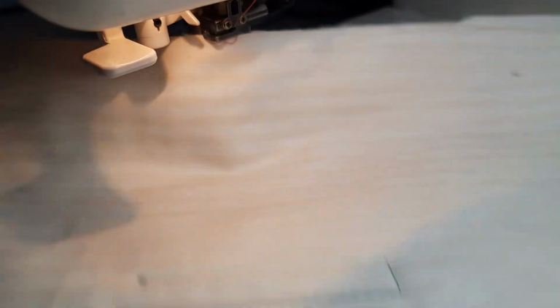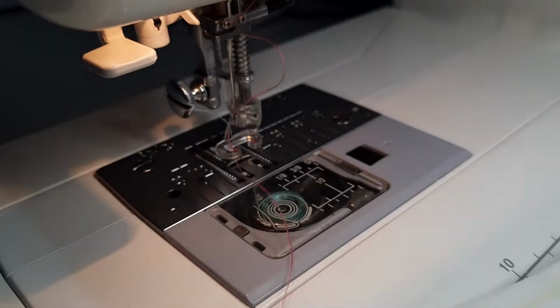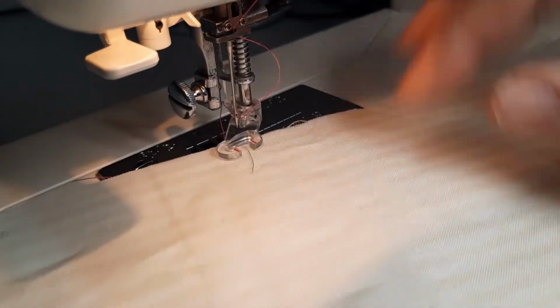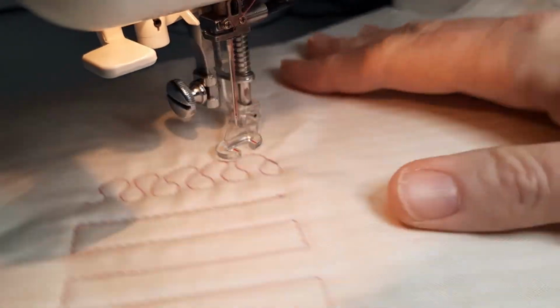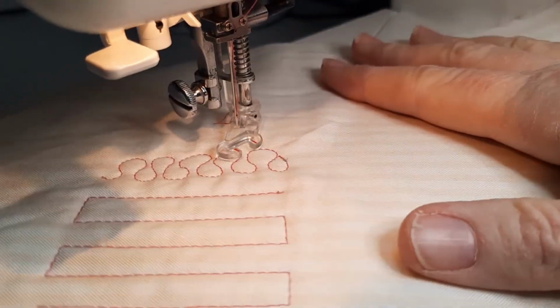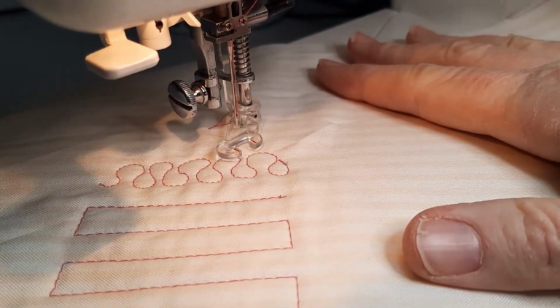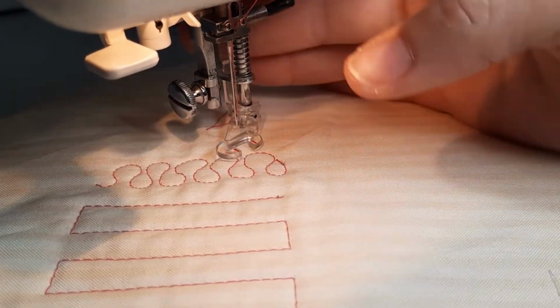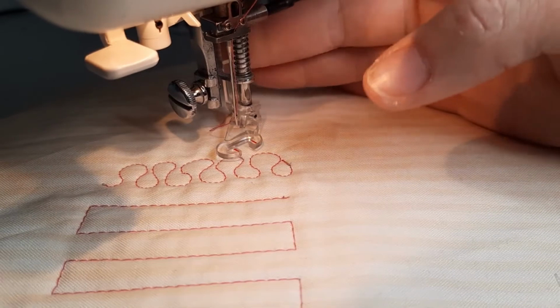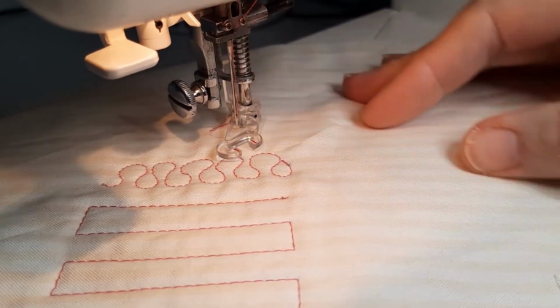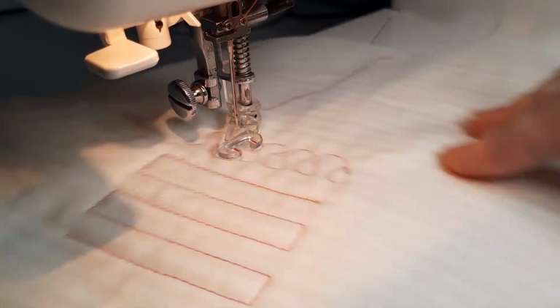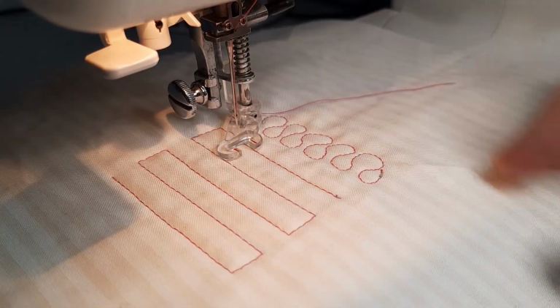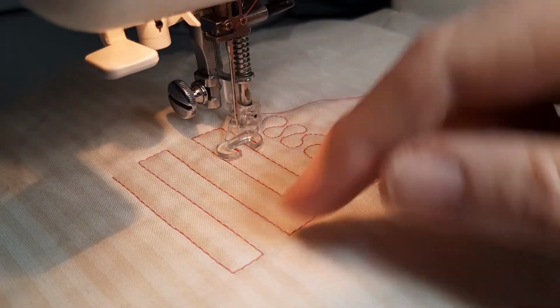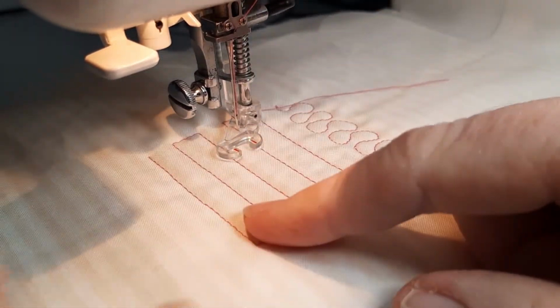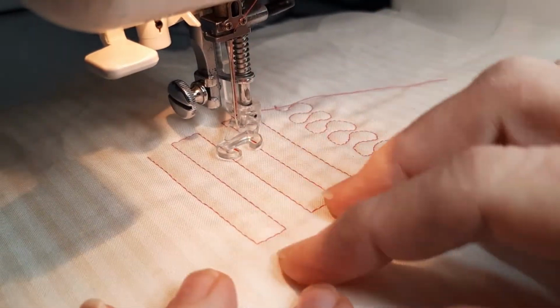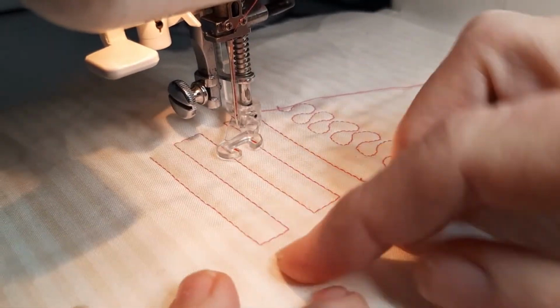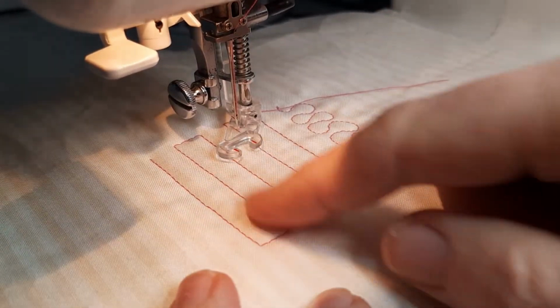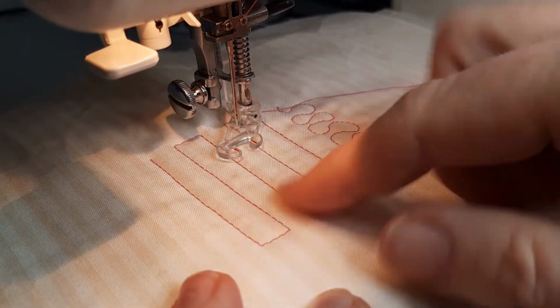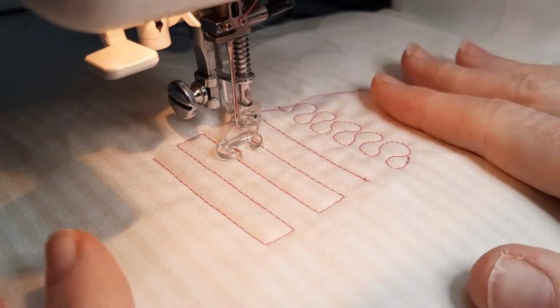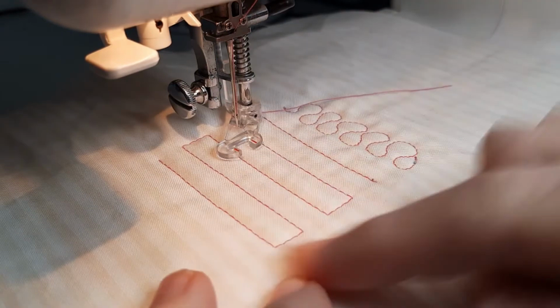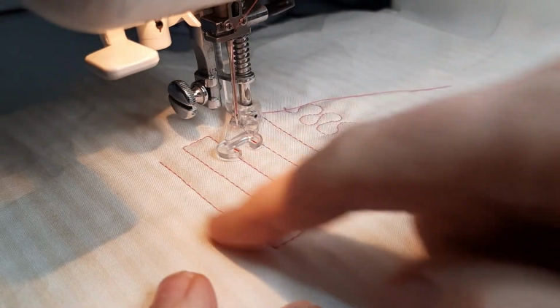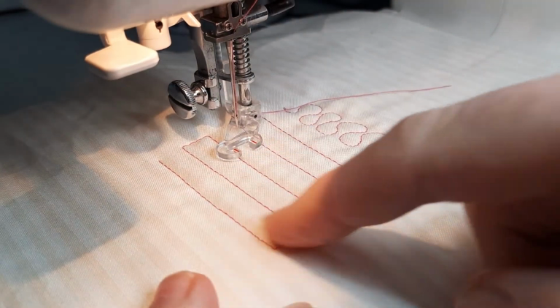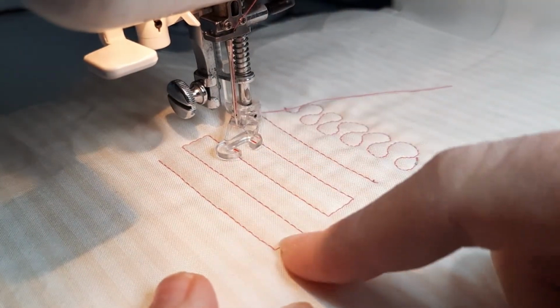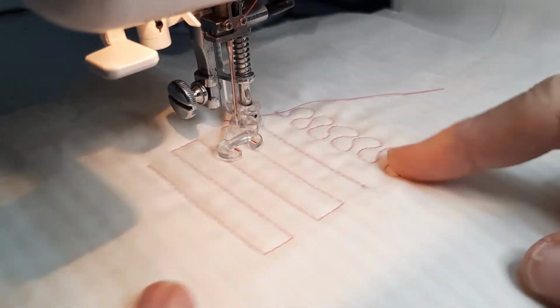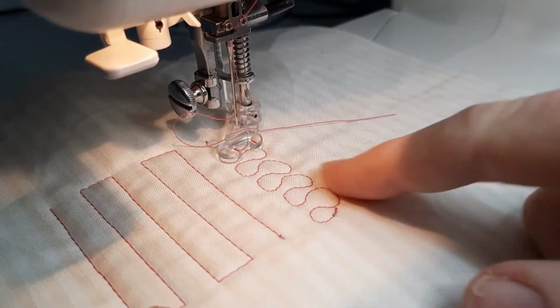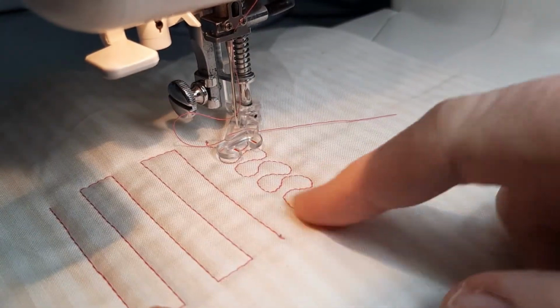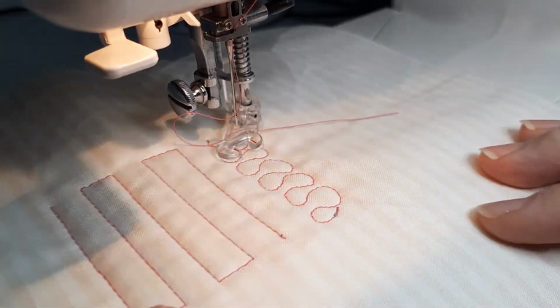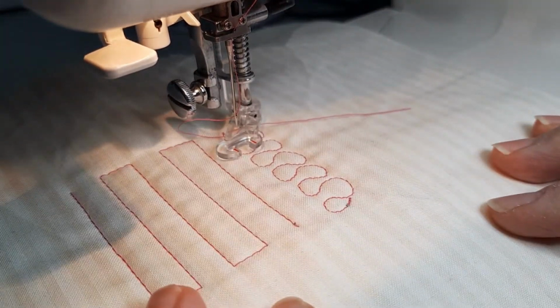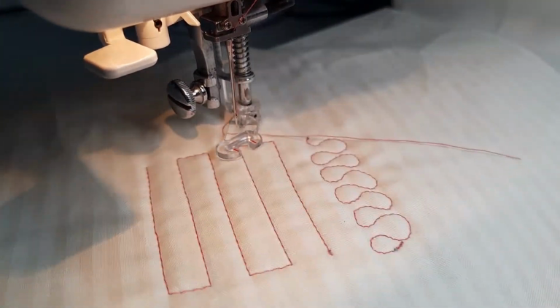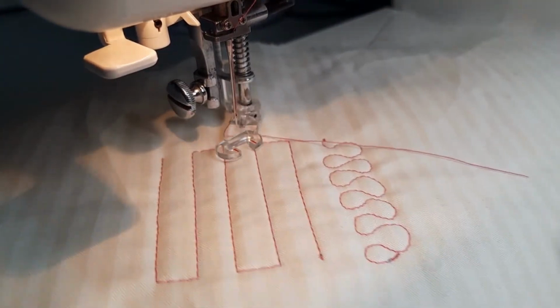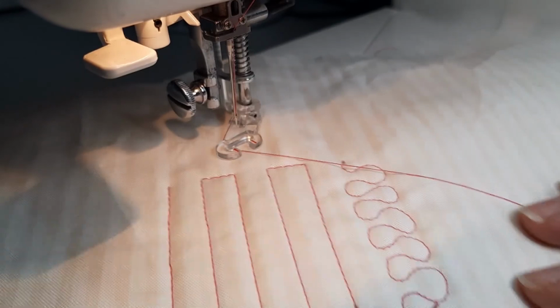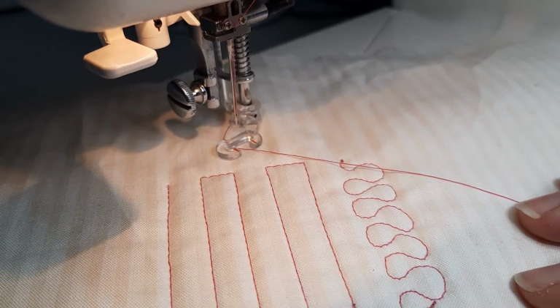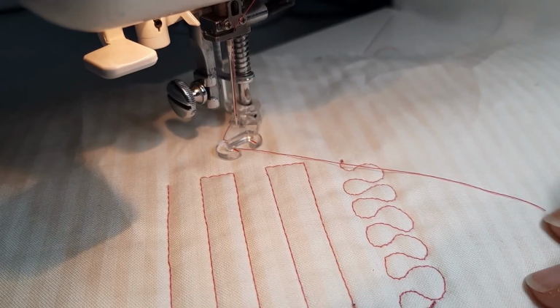And that is how you start and stop when you are doing free motion quilting, or any quilting on your domestic machine with your walking foot or your free motion foot. Have fun quilting!